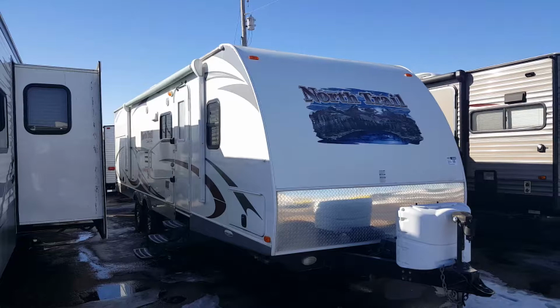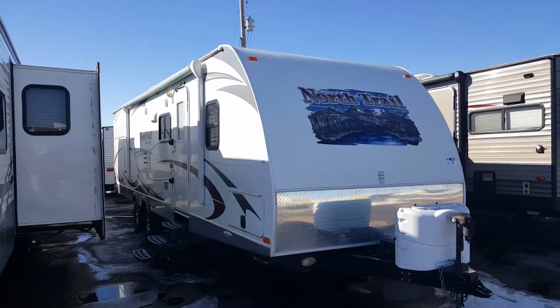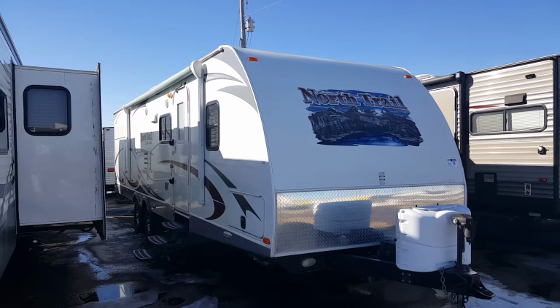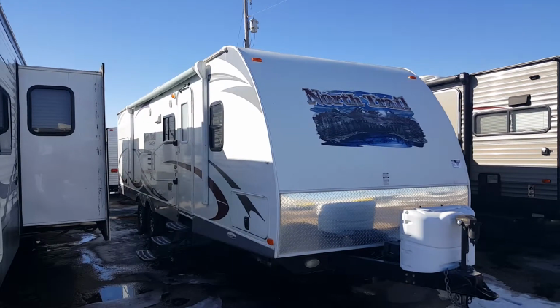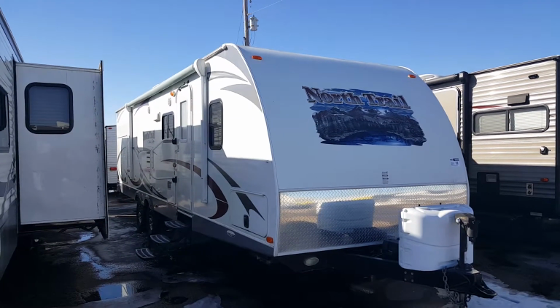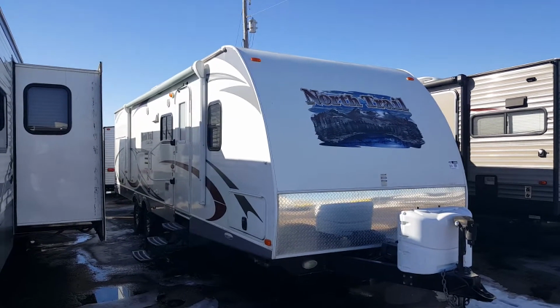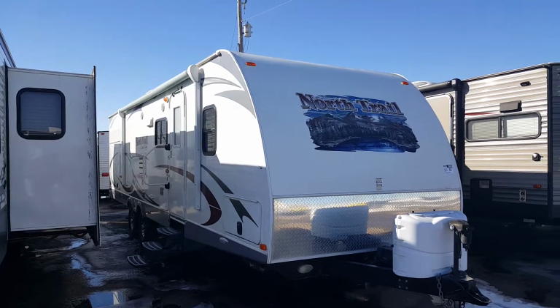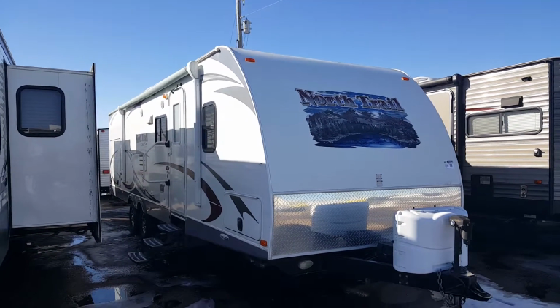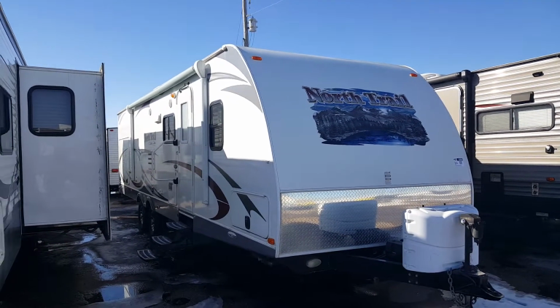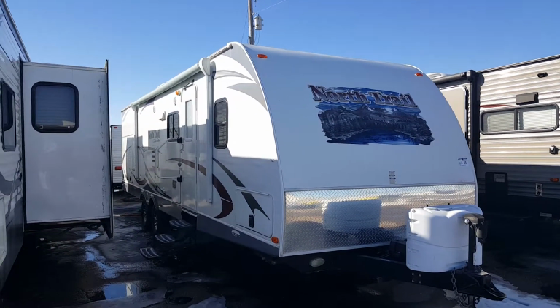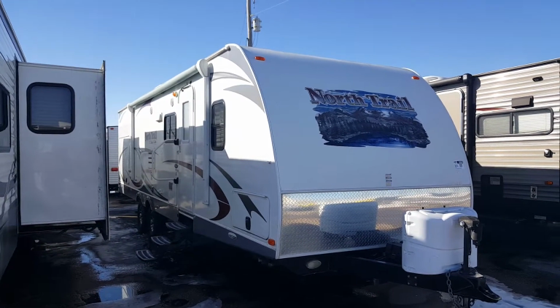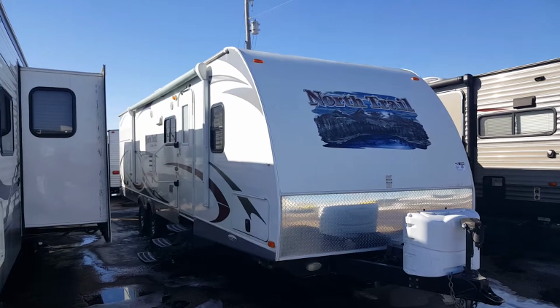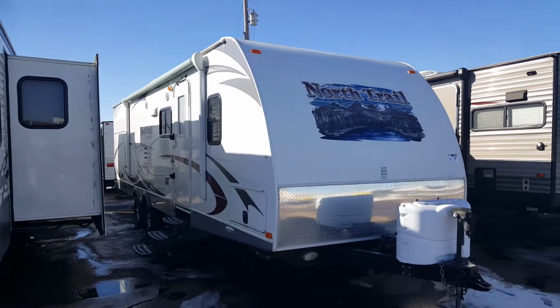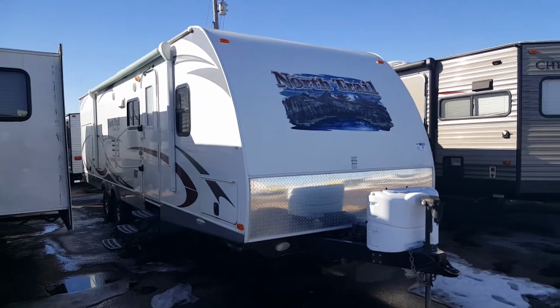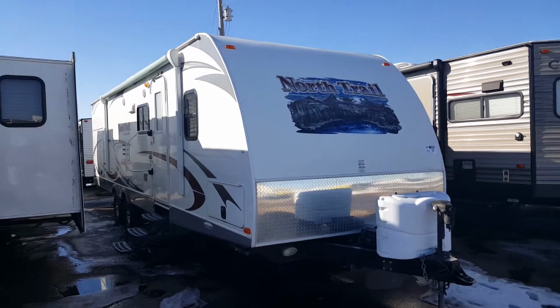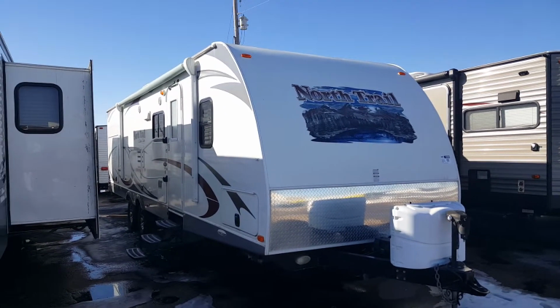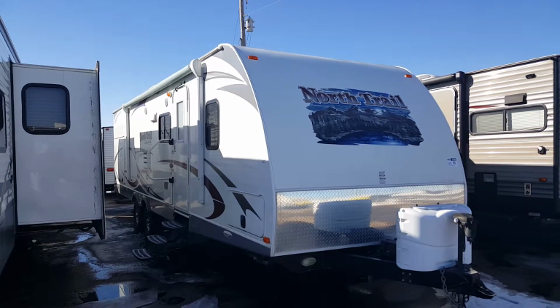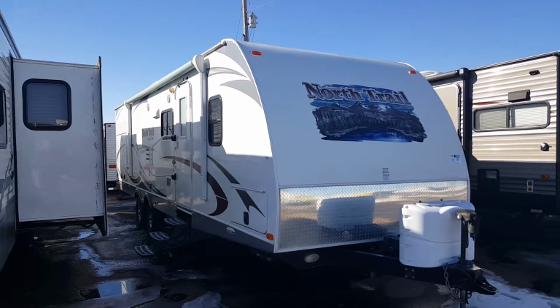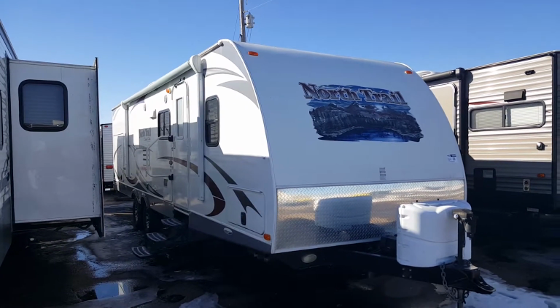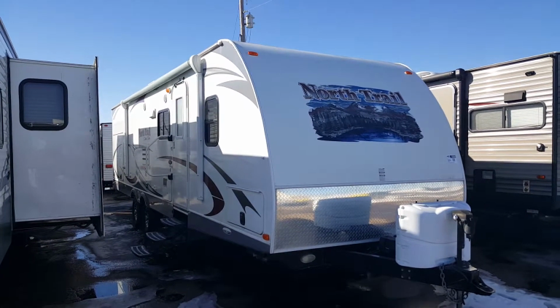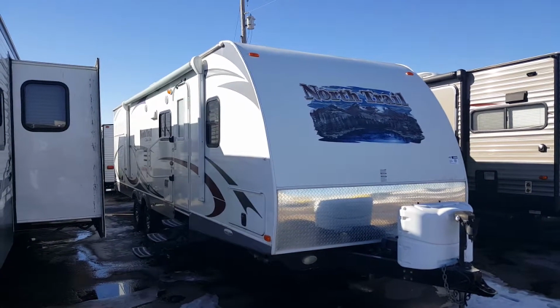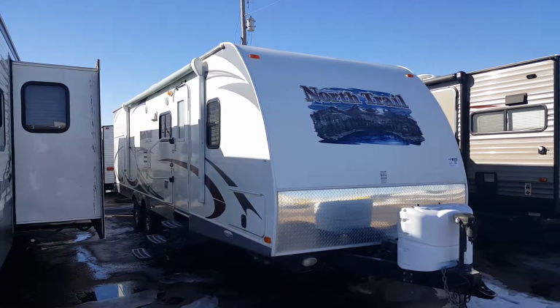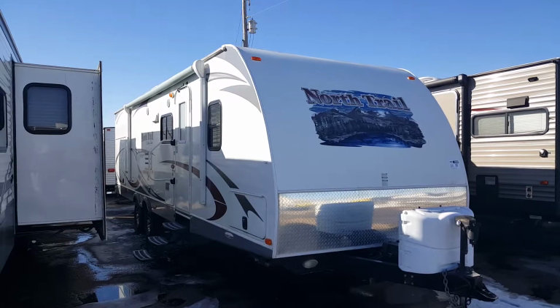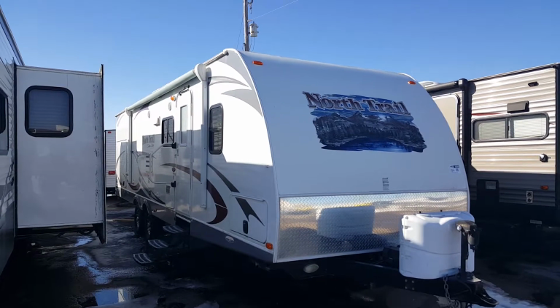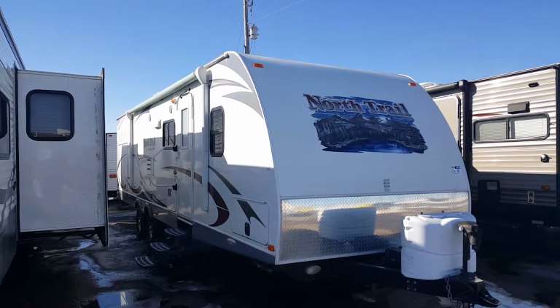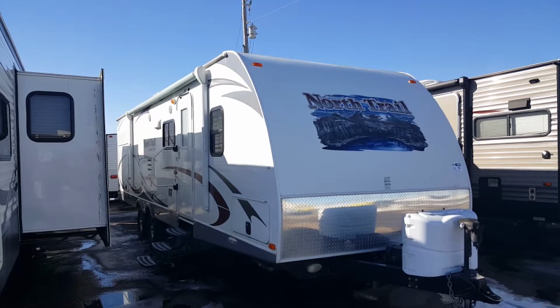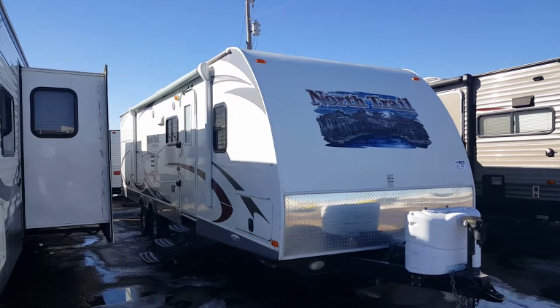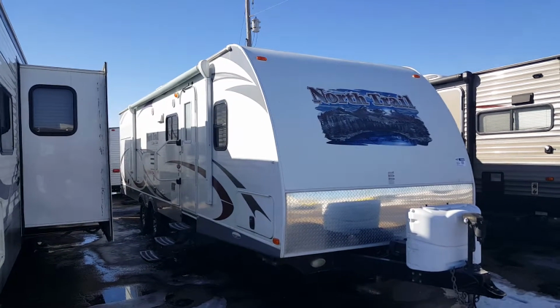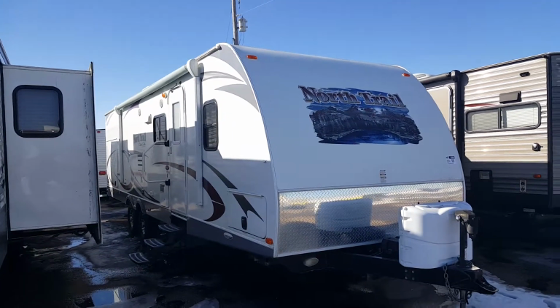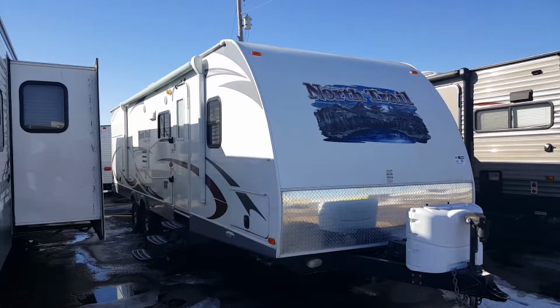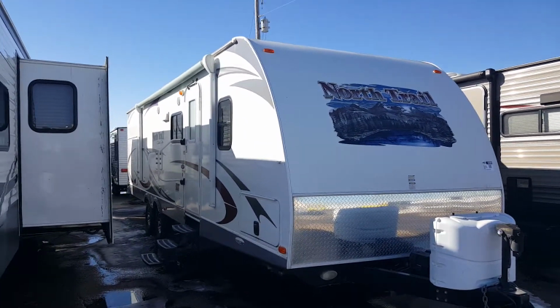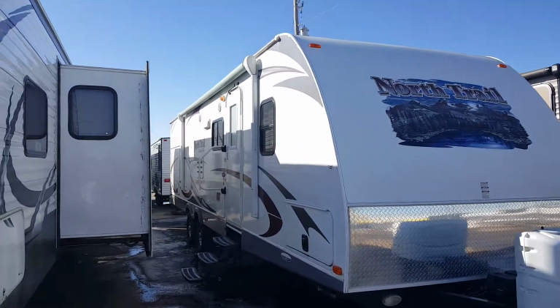Hey guys, this is Dave Halbert. I was just gonna send you a quick video of that North Trail again. The other one — that Spree 11 — did sell already; it went out today, so it's sold. Went pretty fast, but this is that North Trail.